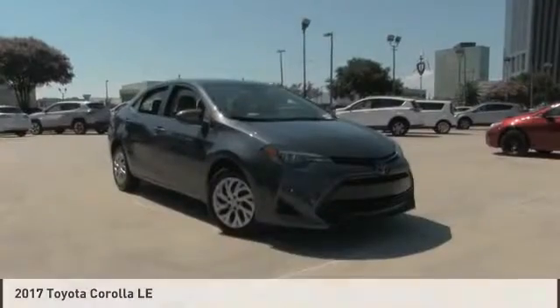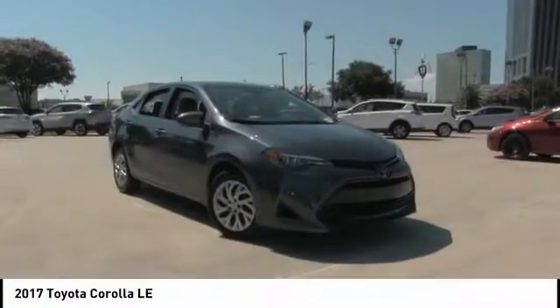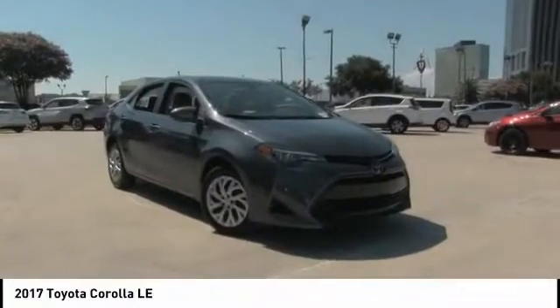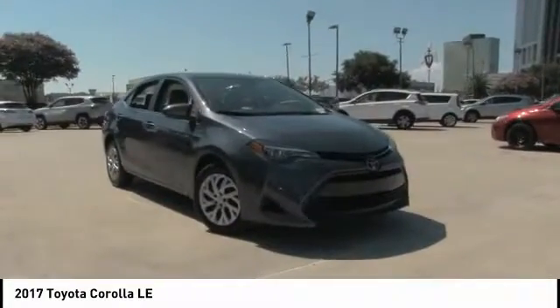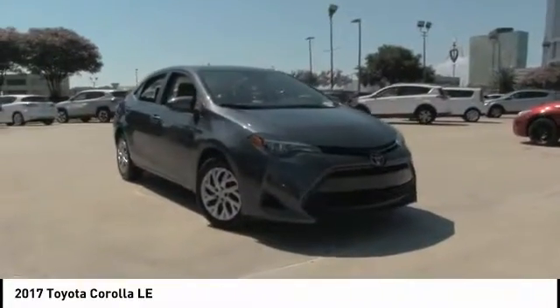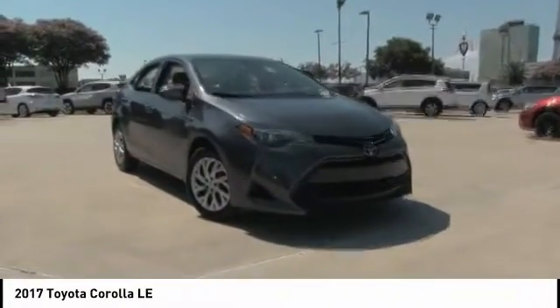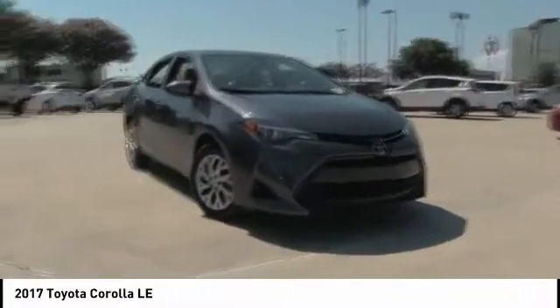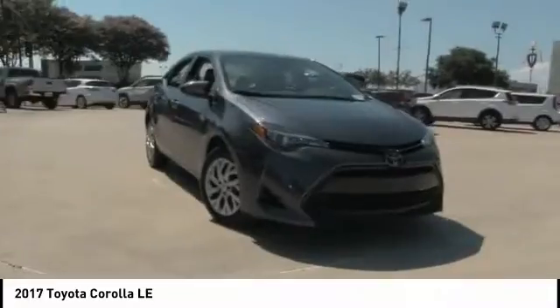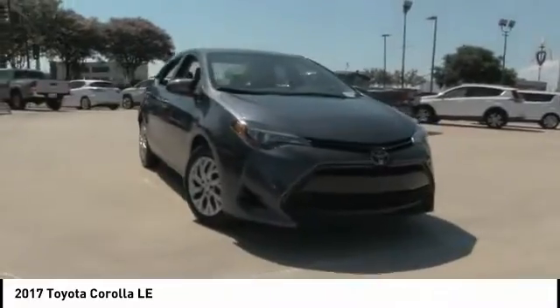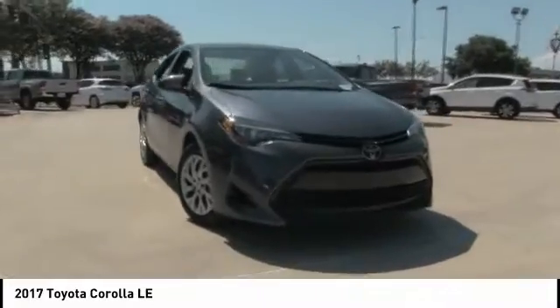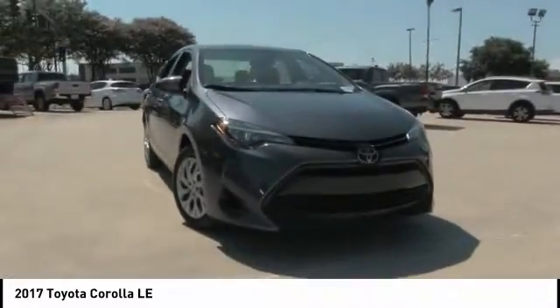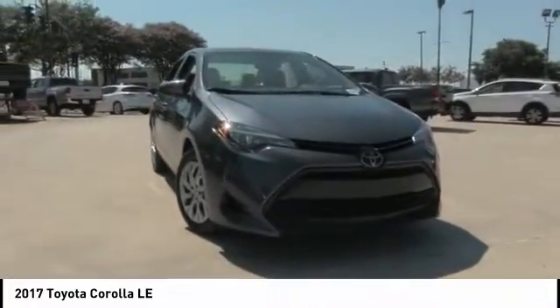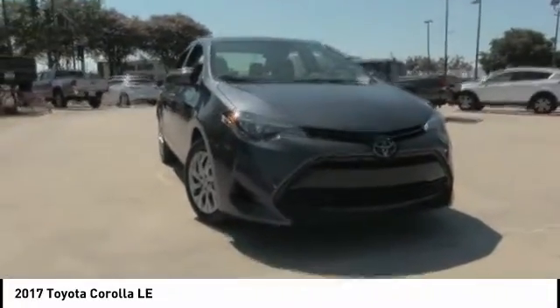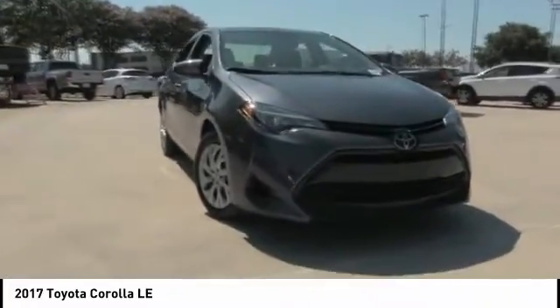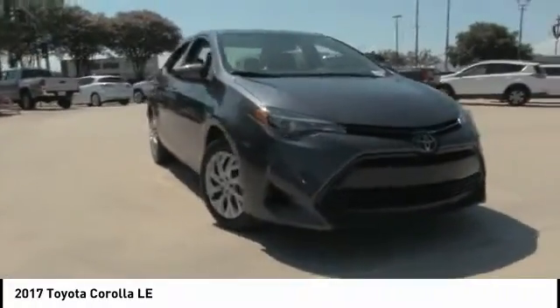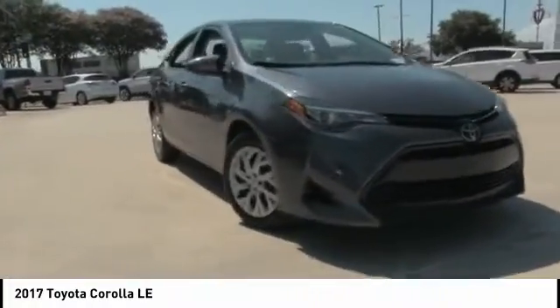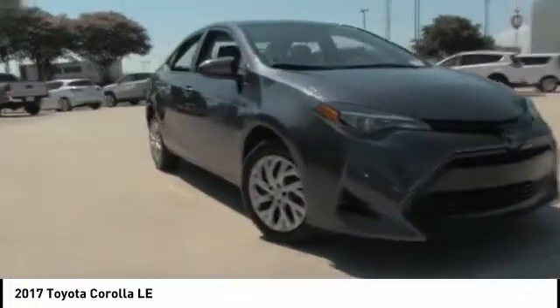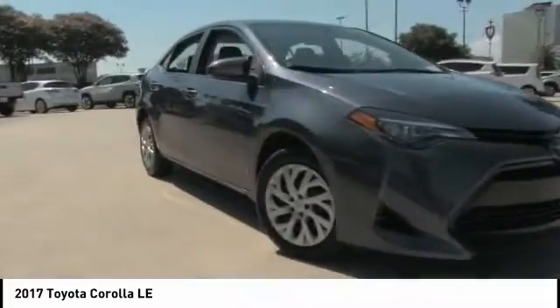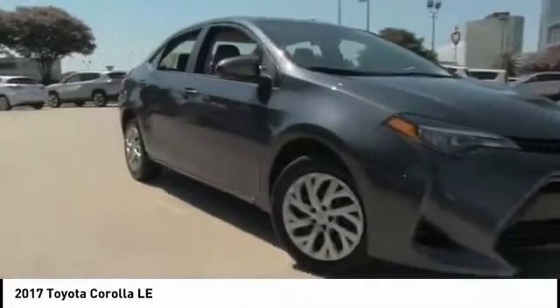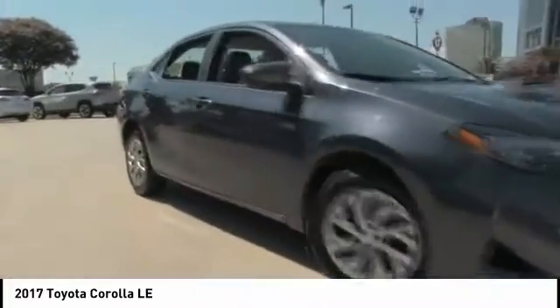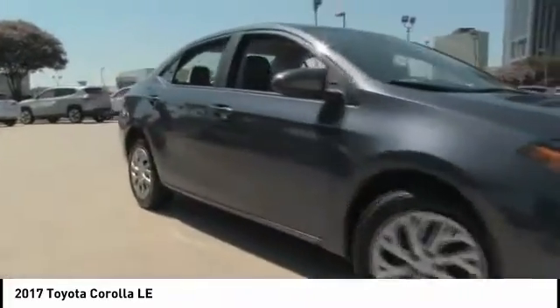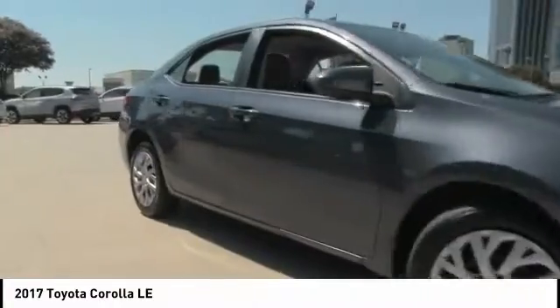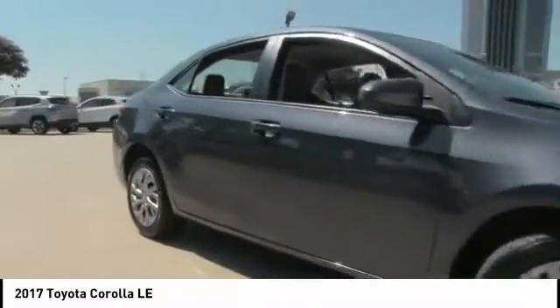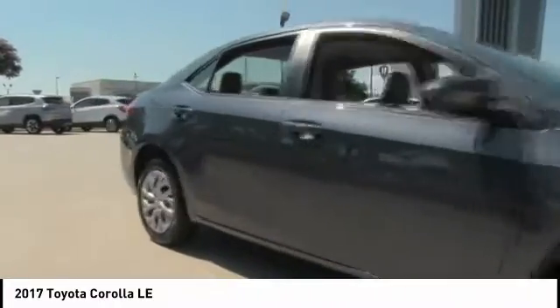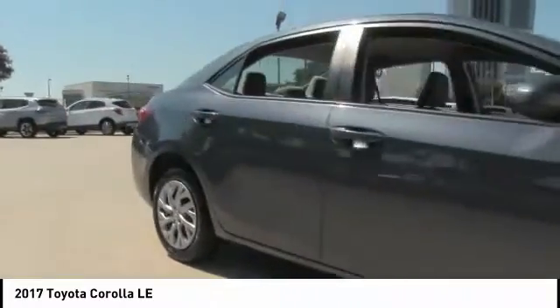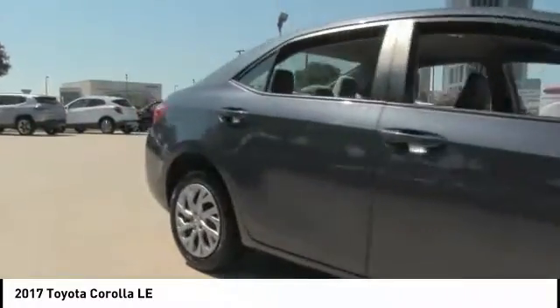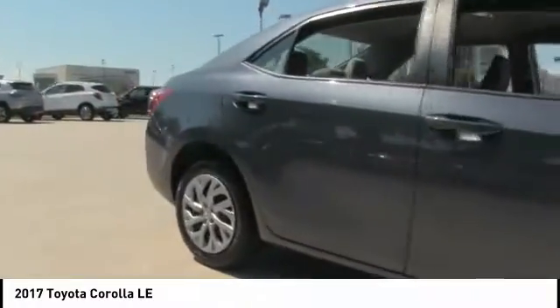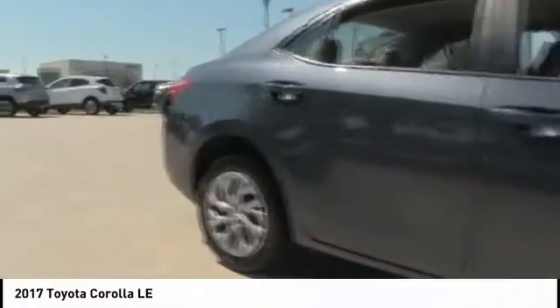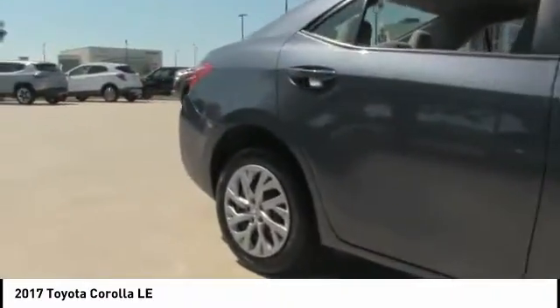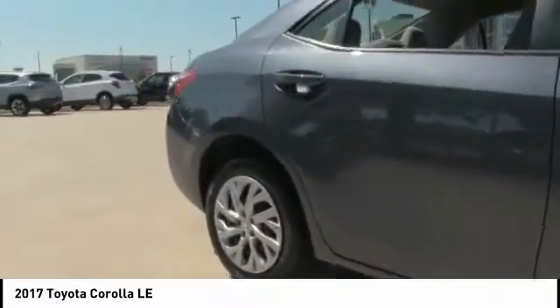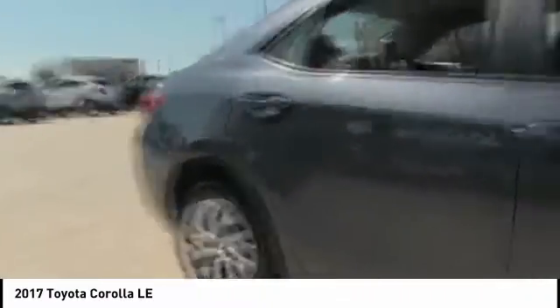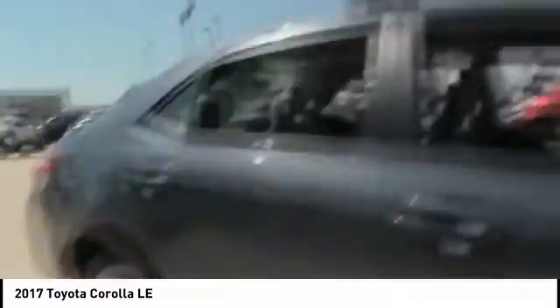We are pleased to show you the 2017 Corolla. The Corolla is still a great option for those who want dependability, comfort, and value. This vehicle has less than 40,000 miles.